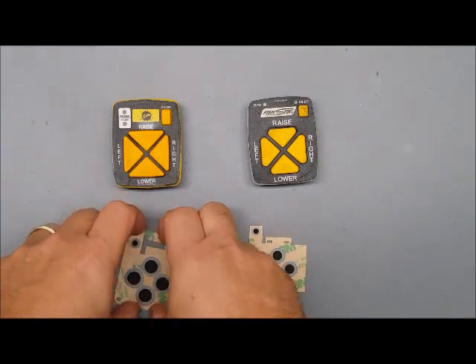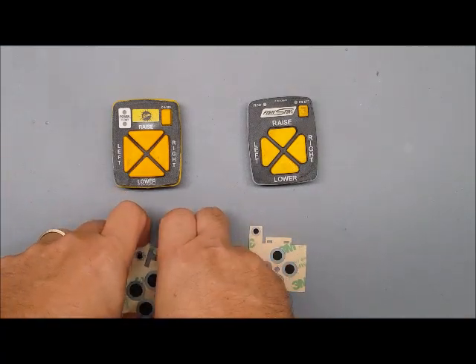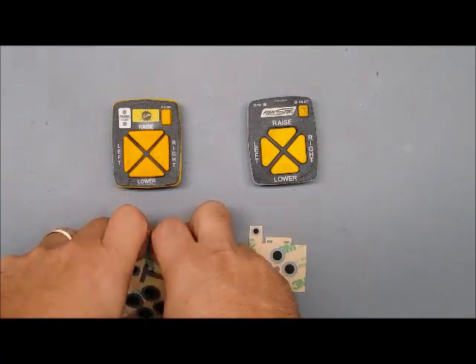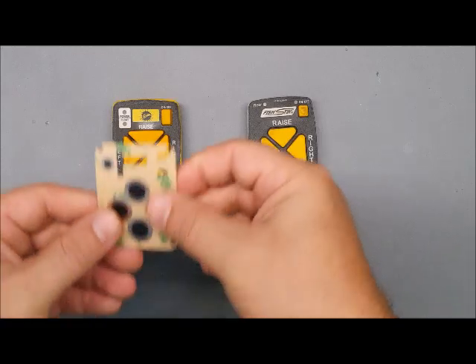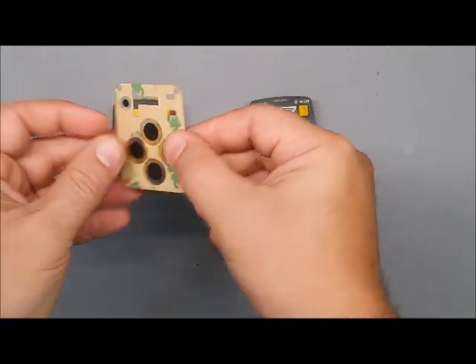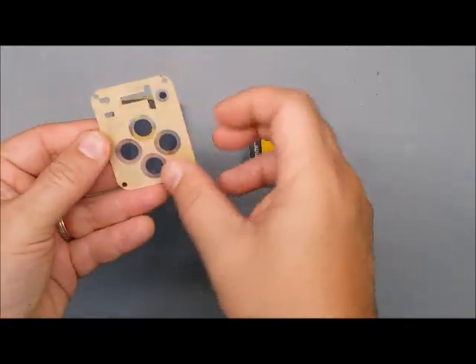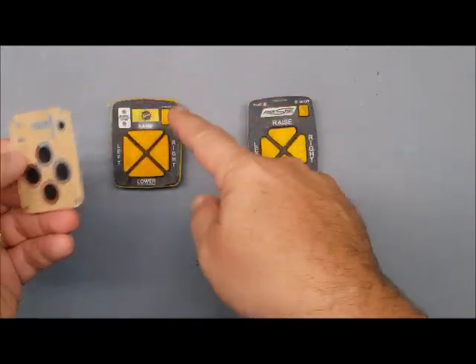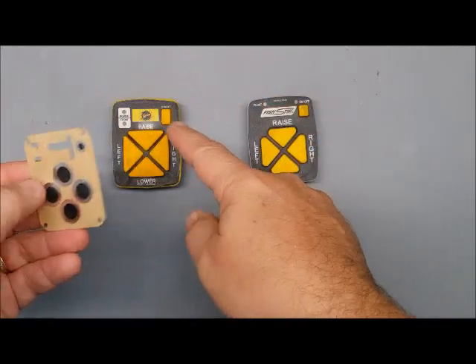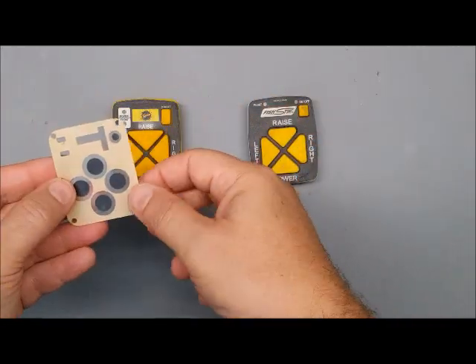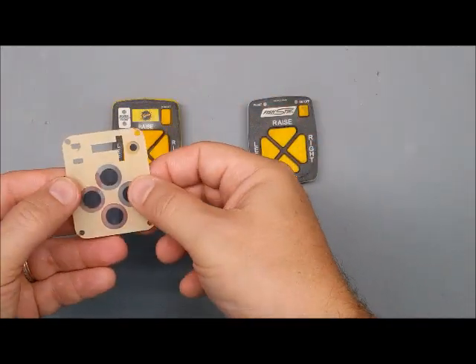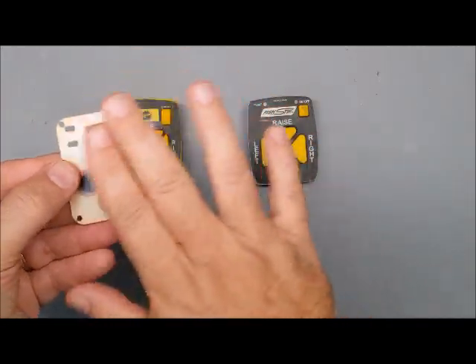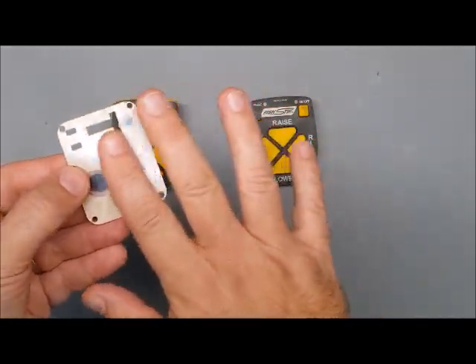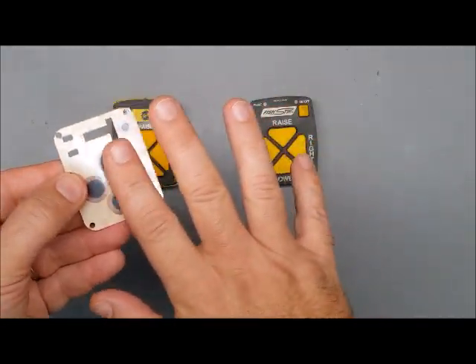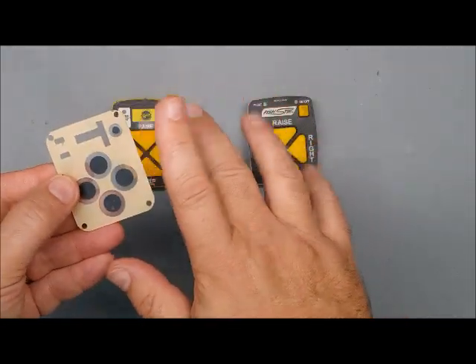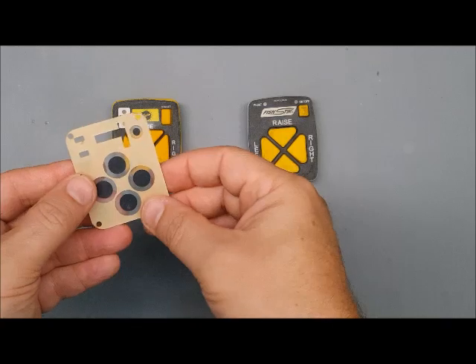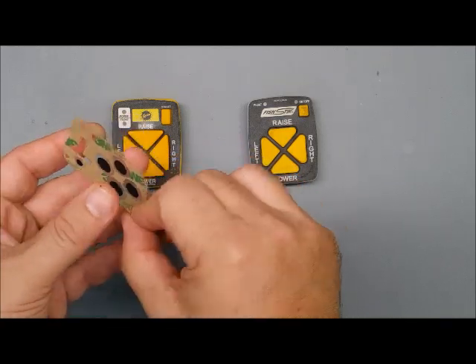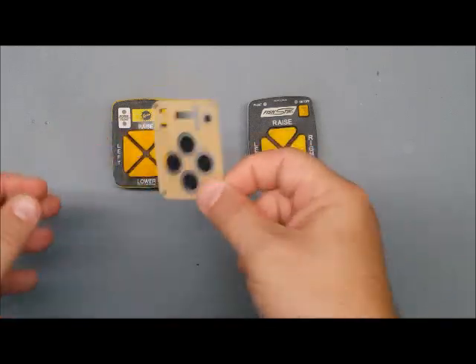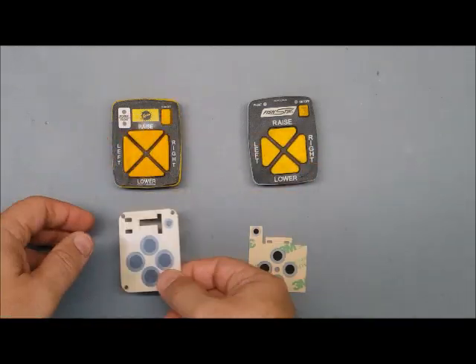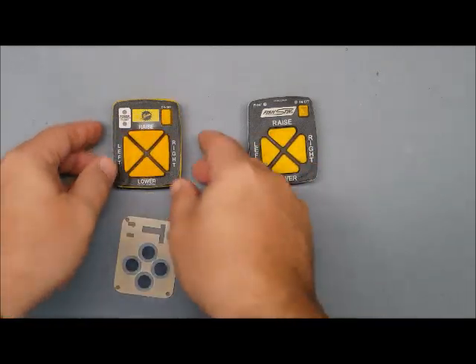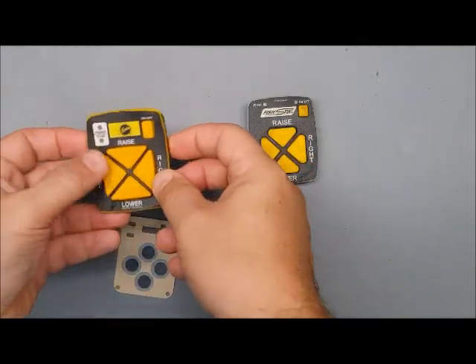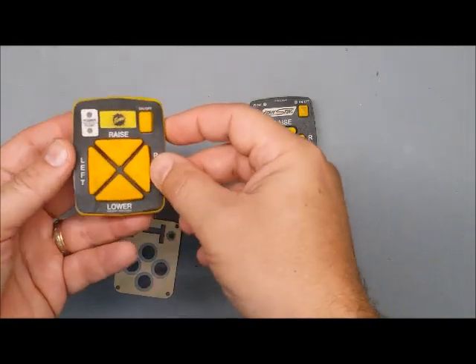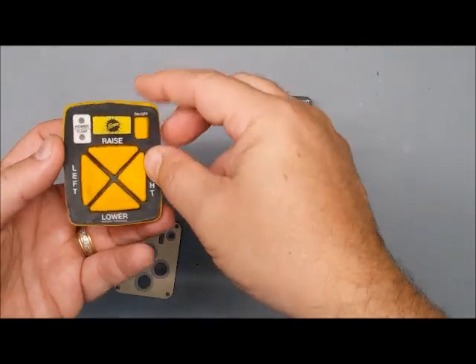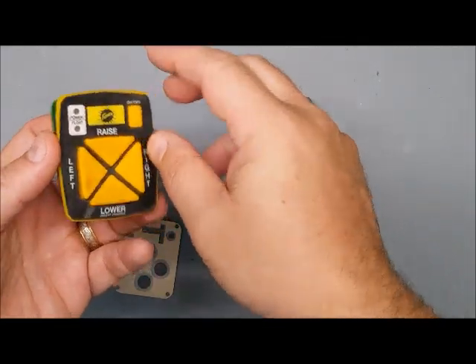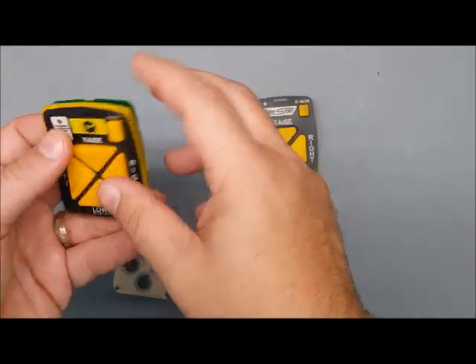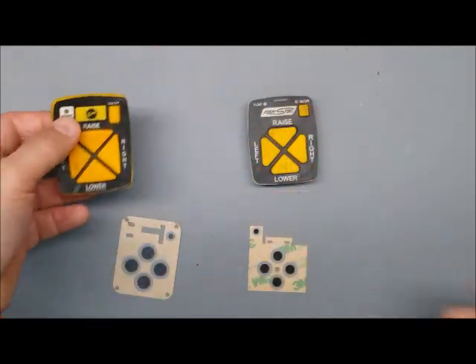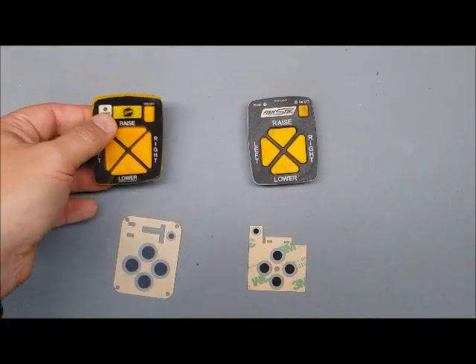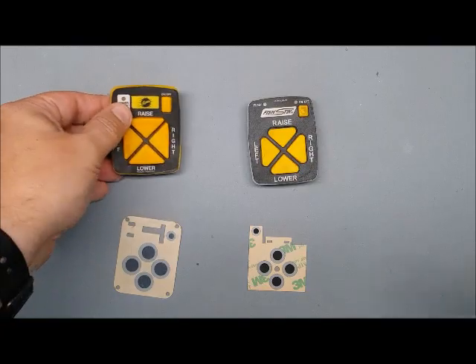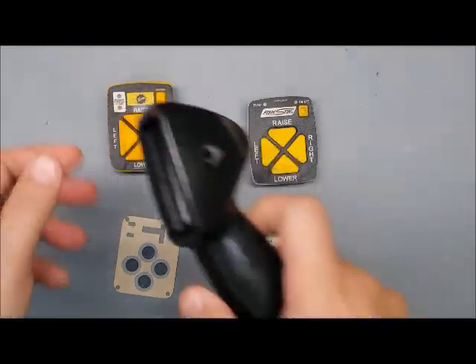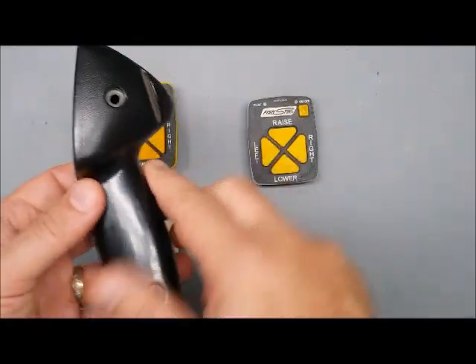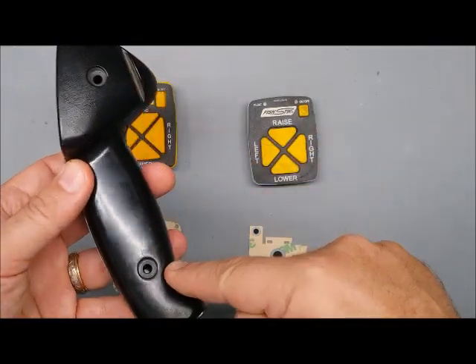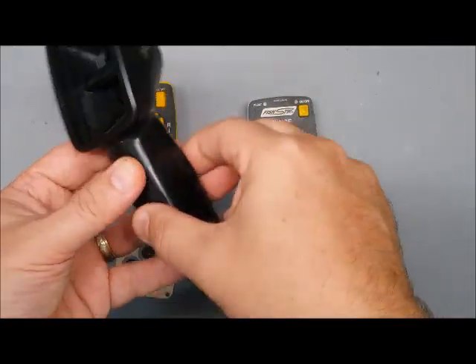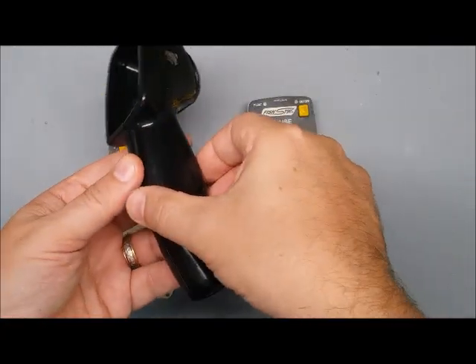This kit will replace the conductive pads in the switch and it also seals out oil and dirt for the future, so it will last longer than the original. I'm not going to go through taking it apart because it's so simple — it's just two screws.